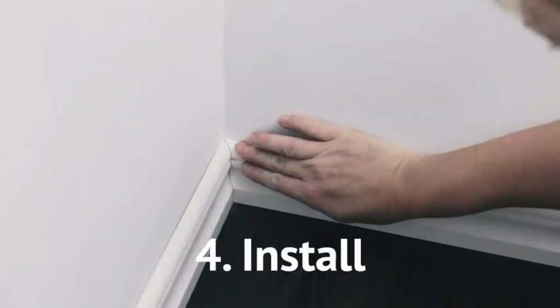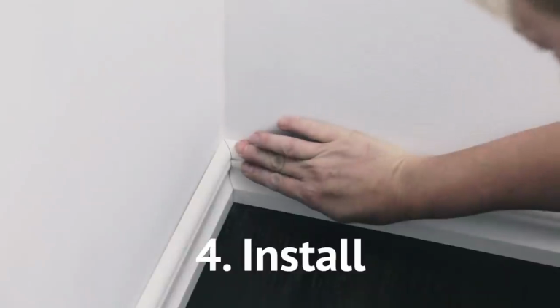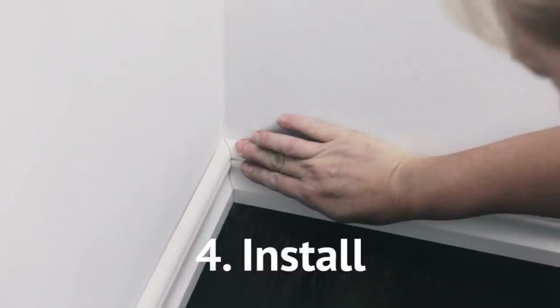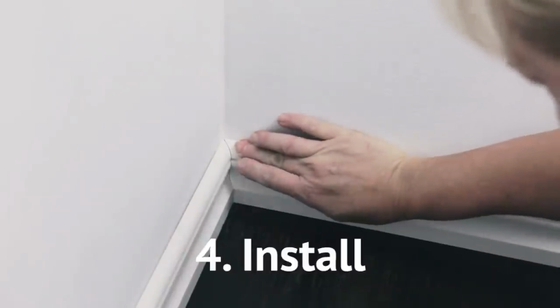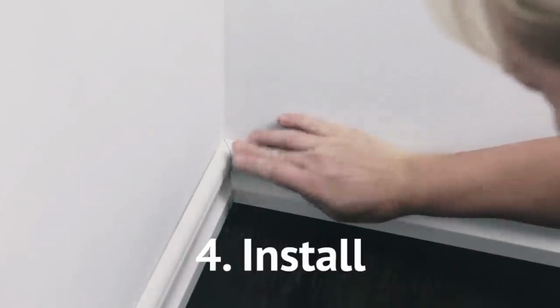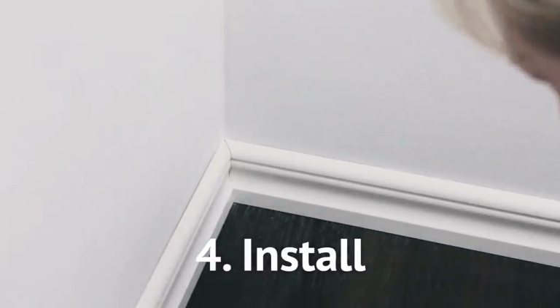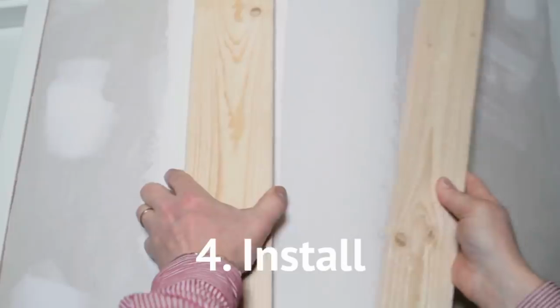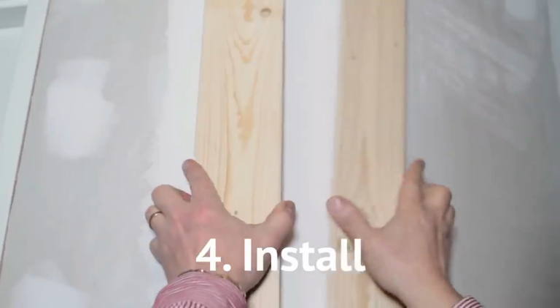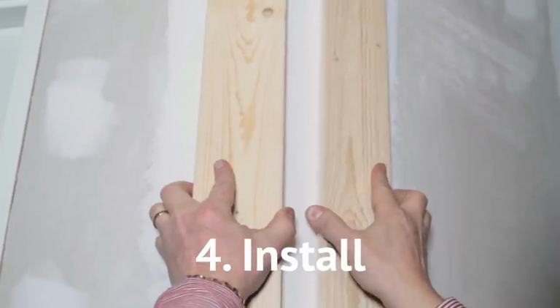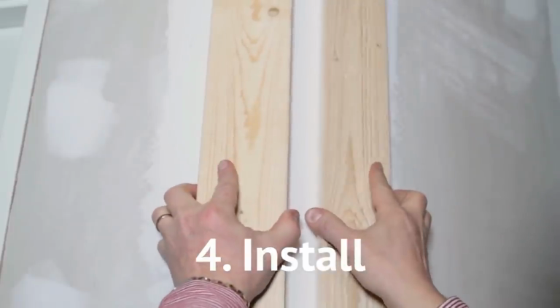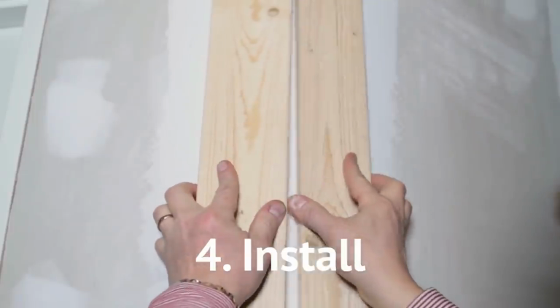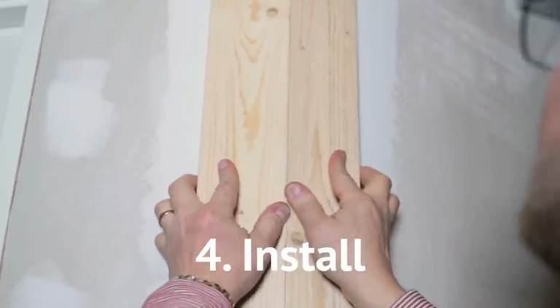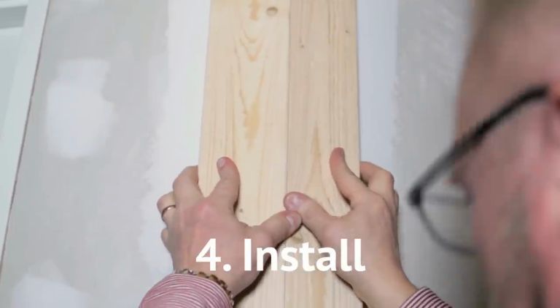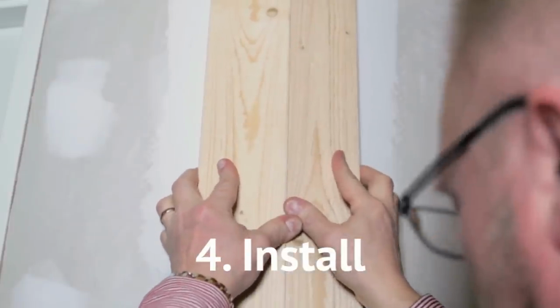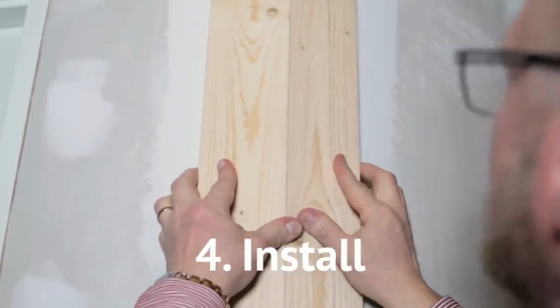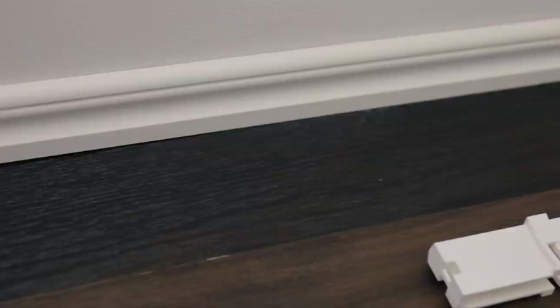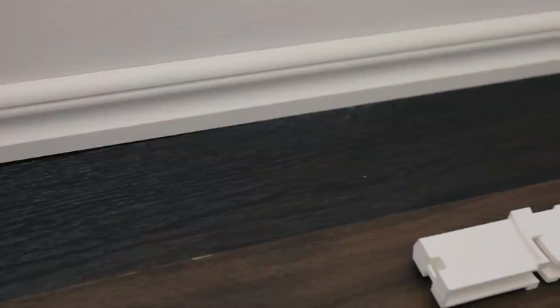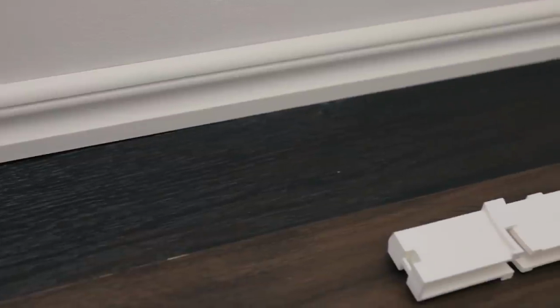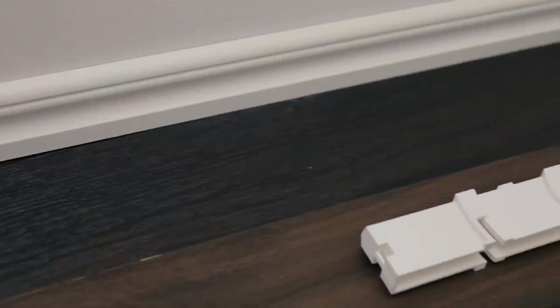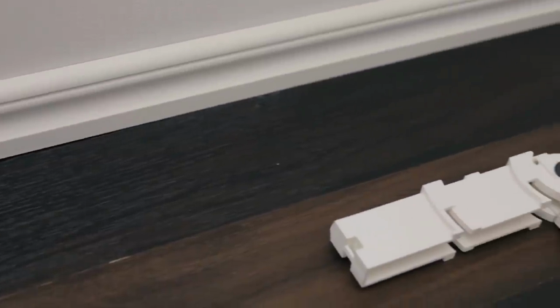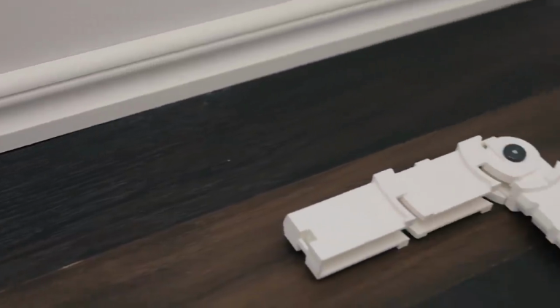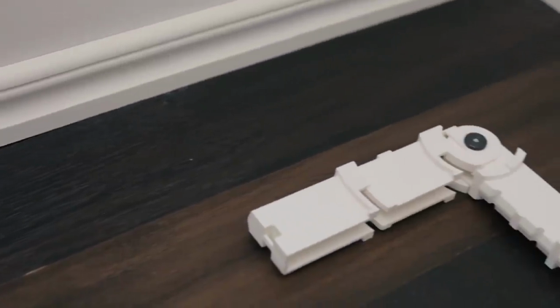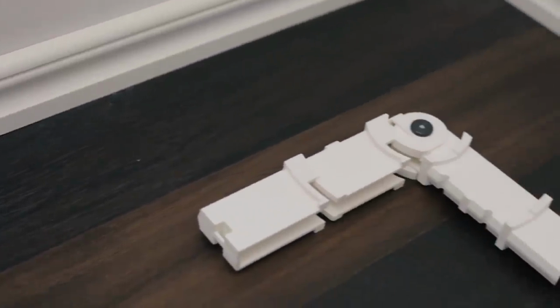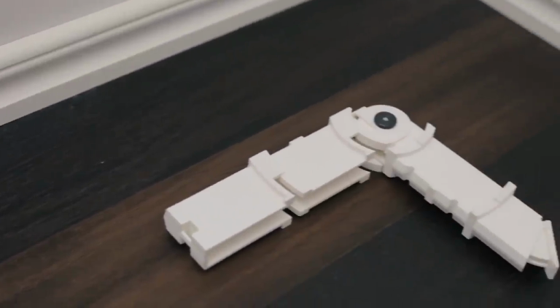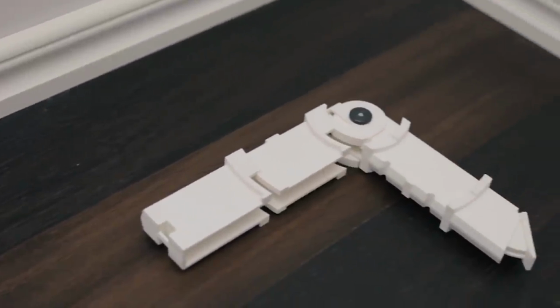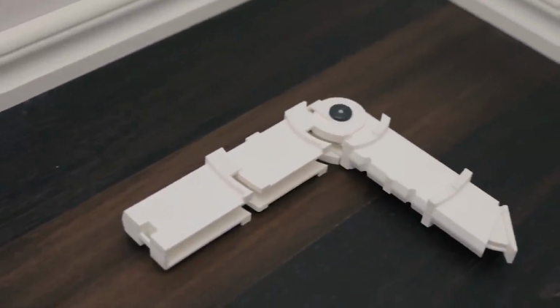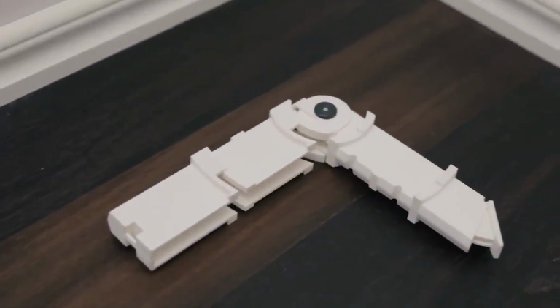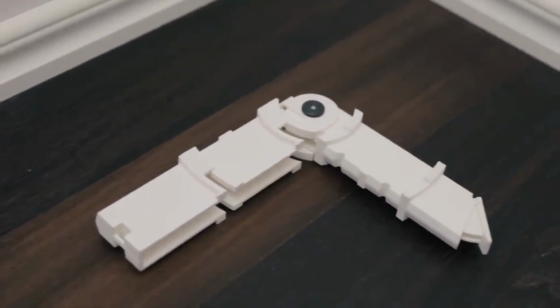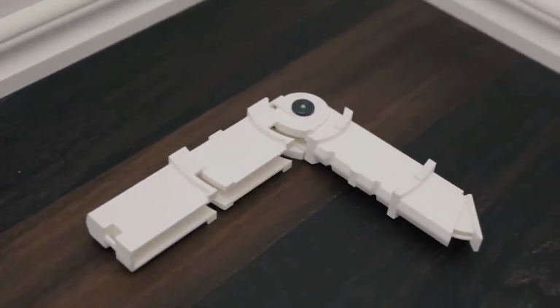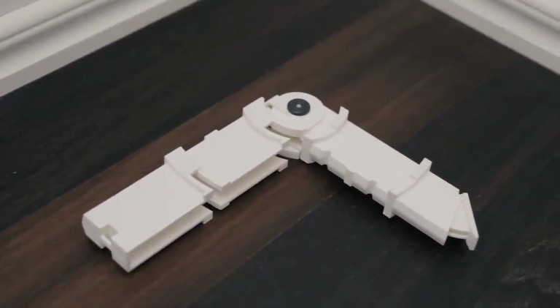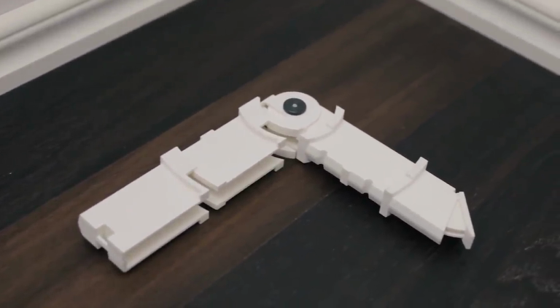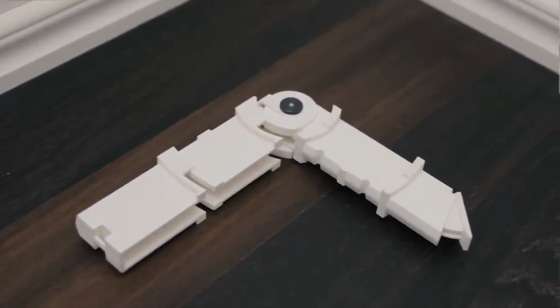This handy little tool will help you take on crown molding installations, along with other molding projects, such as base molding, all kinds of frames, and many other woodwork projects.